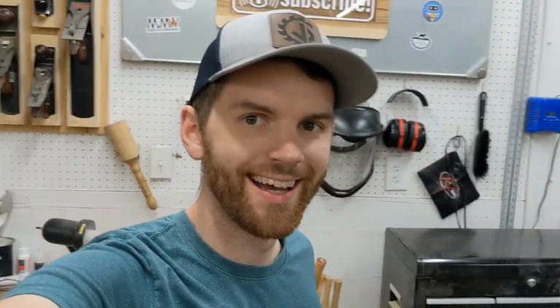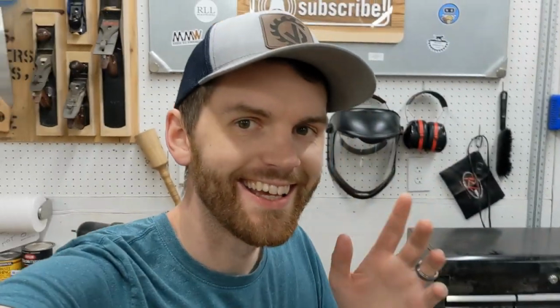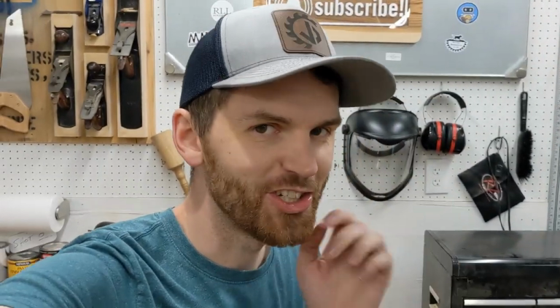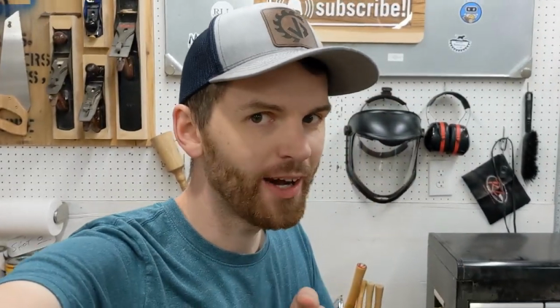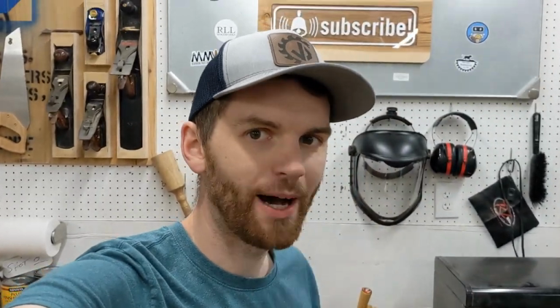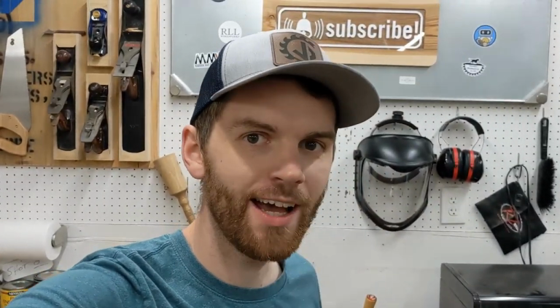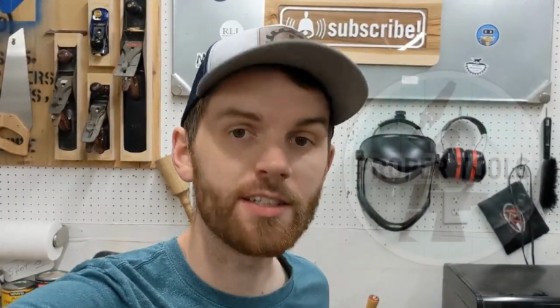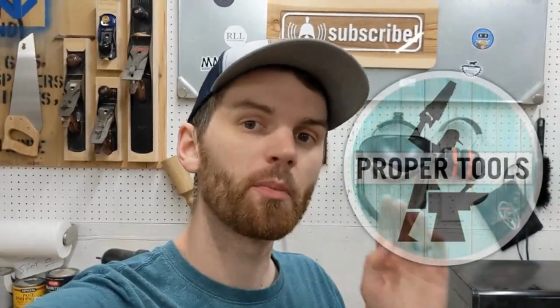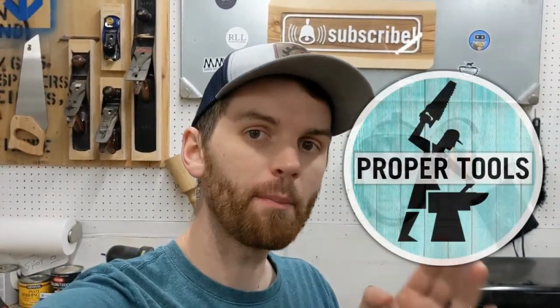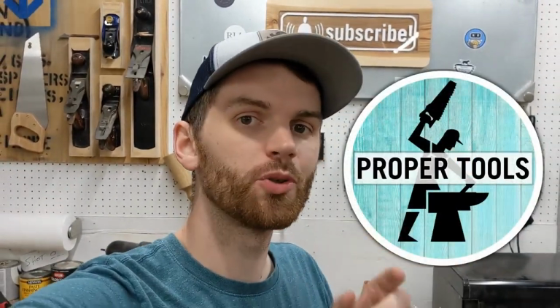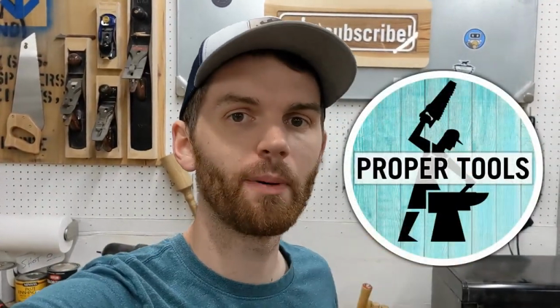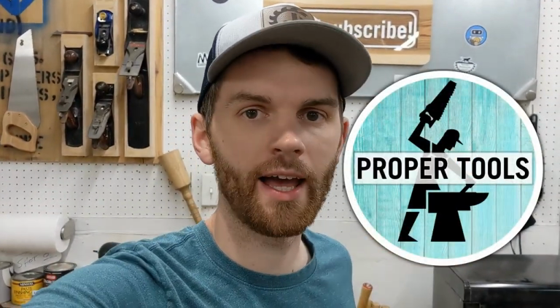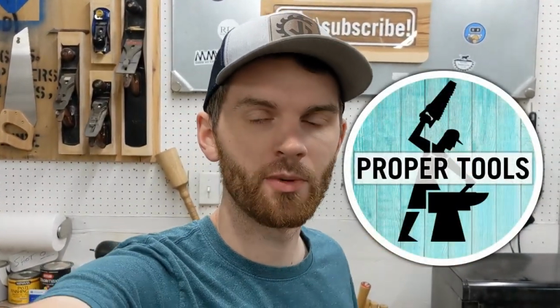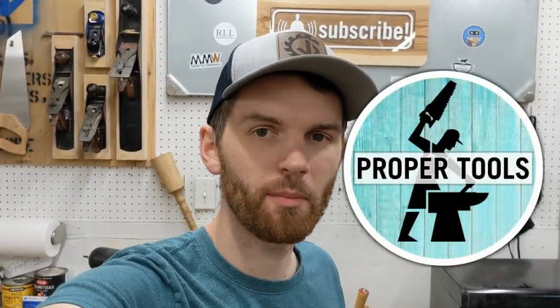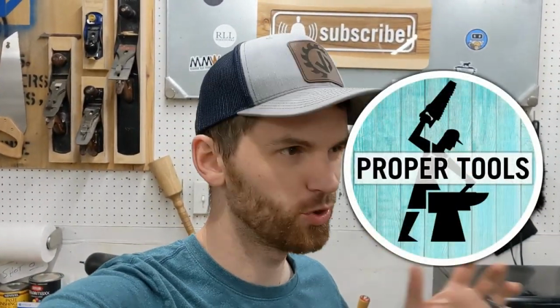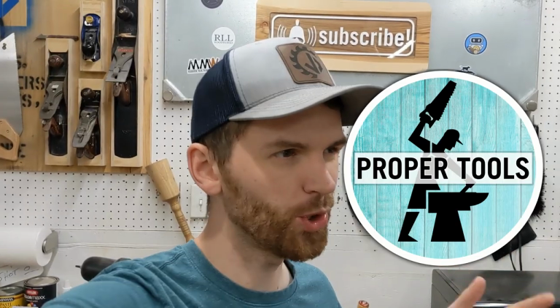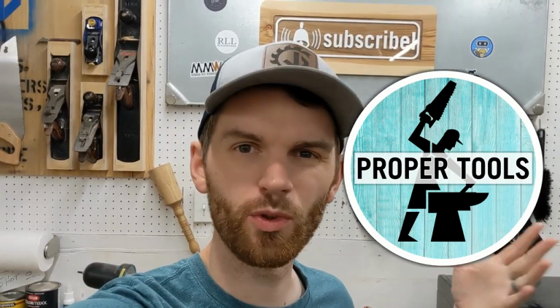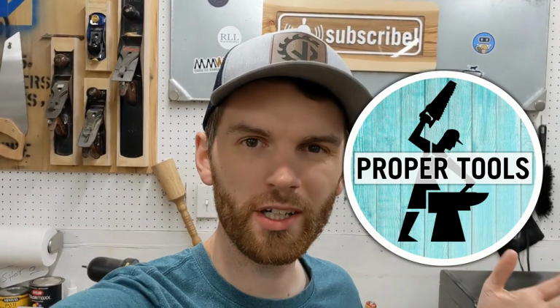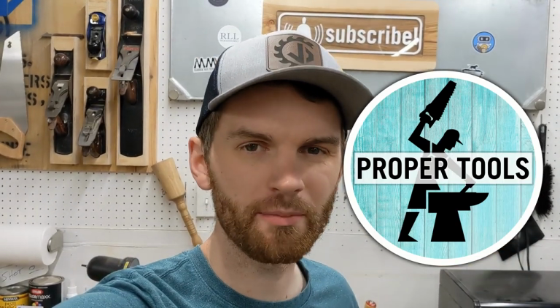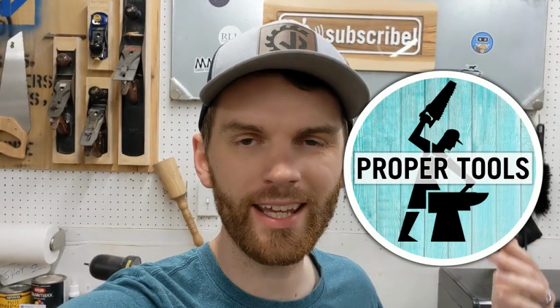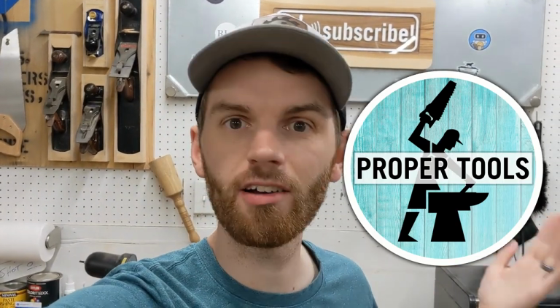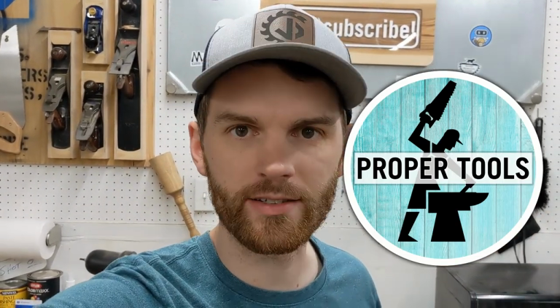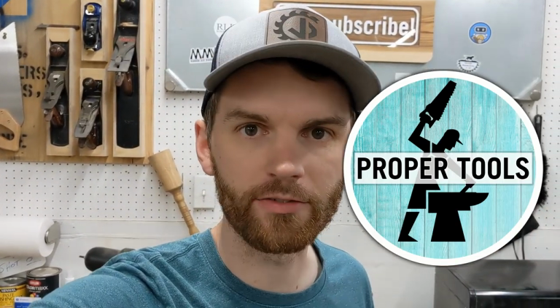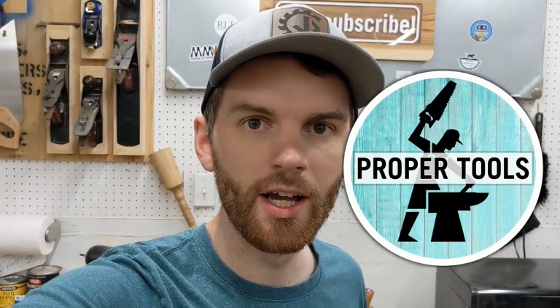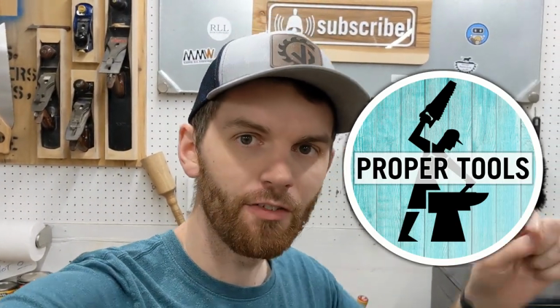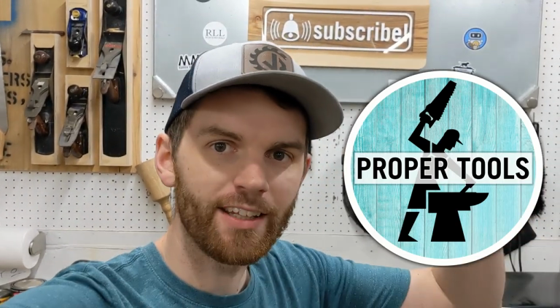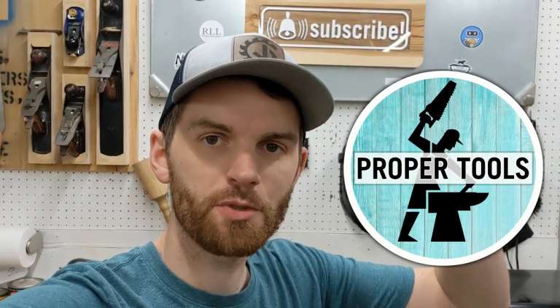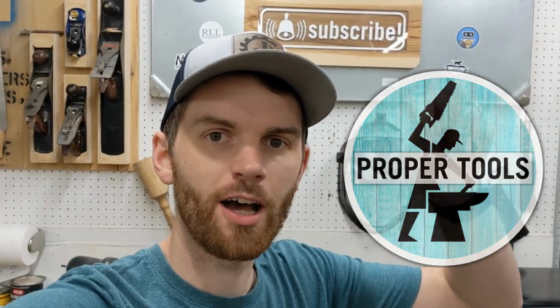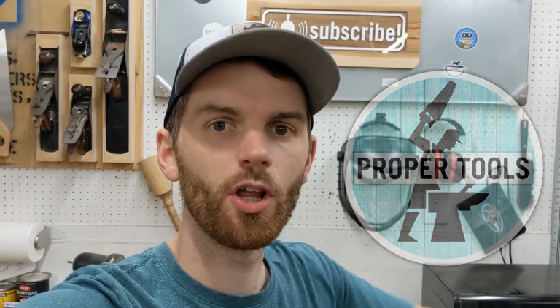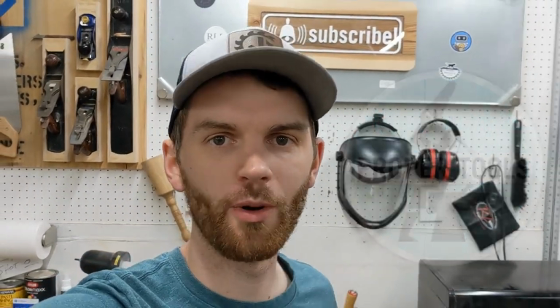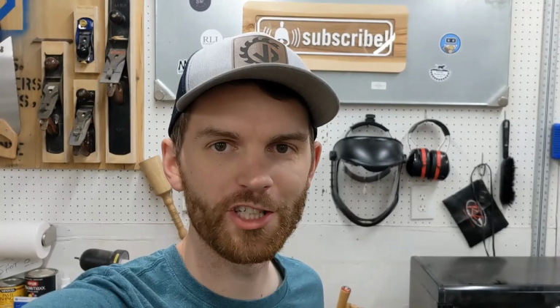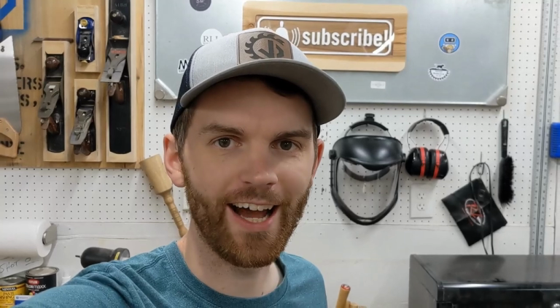Did you know I have a podcast? It's called the Proper Tools Podcast — we talk about tools, woodworking, making, and all kinds of stuff. I'll have a link in the description if you want to check it out.